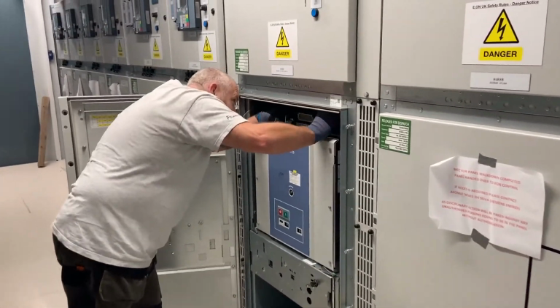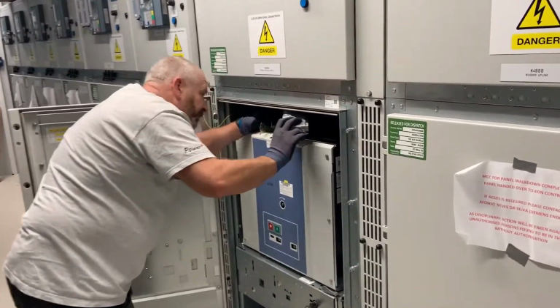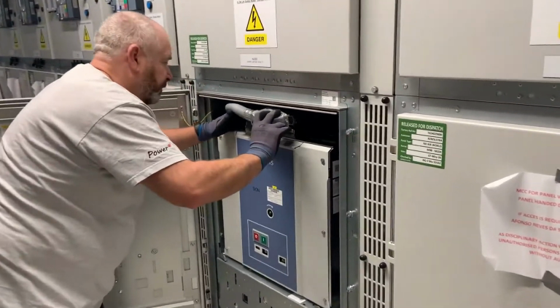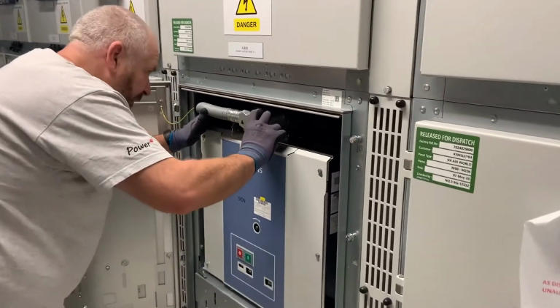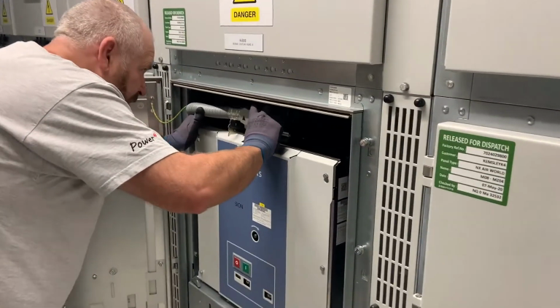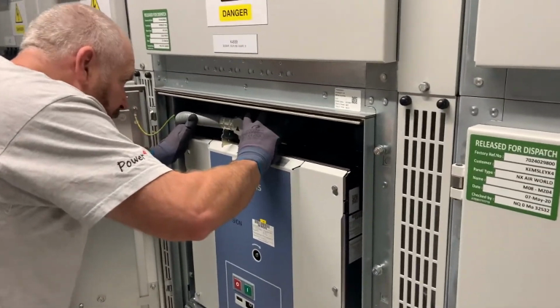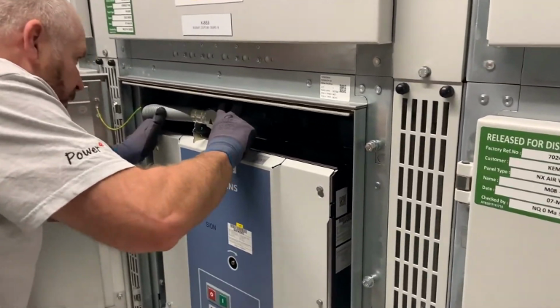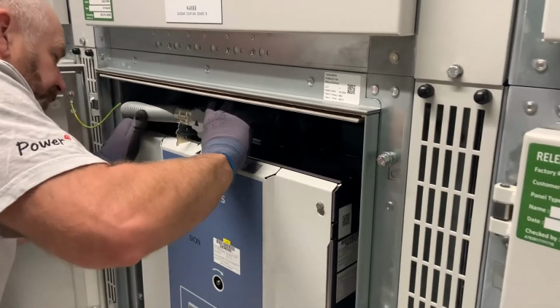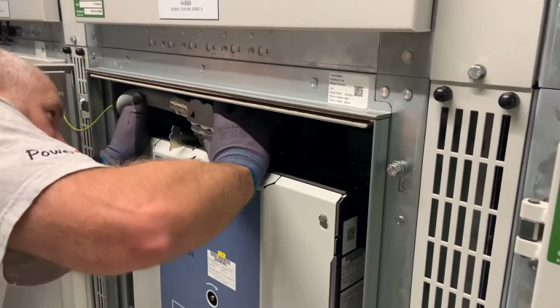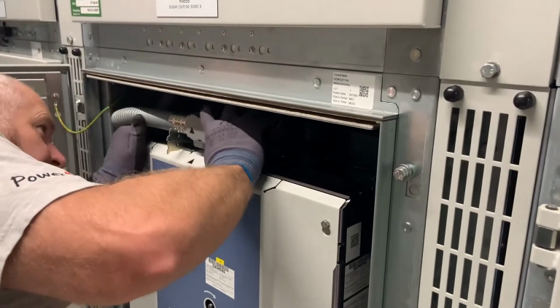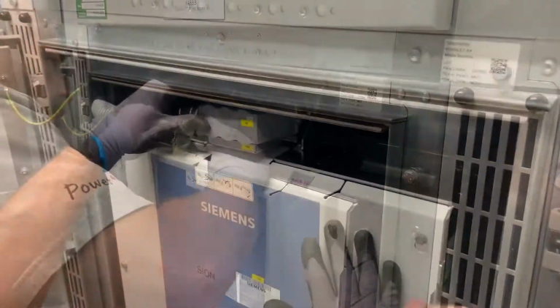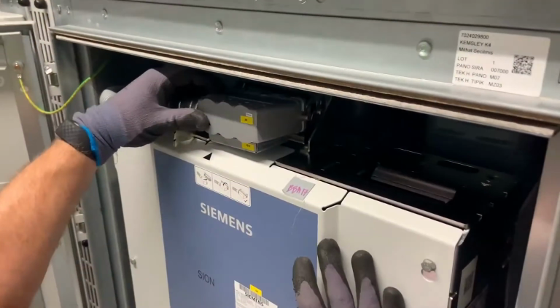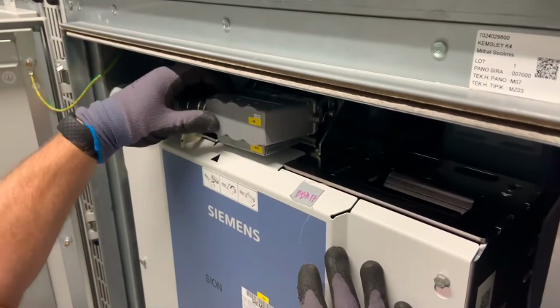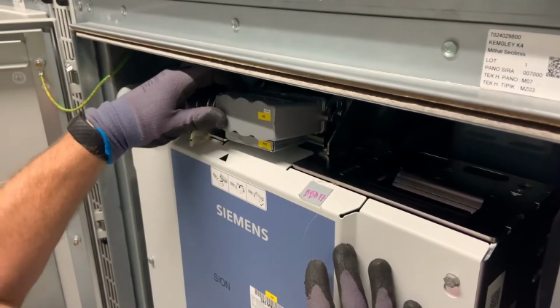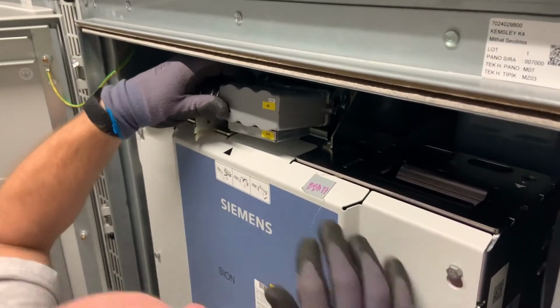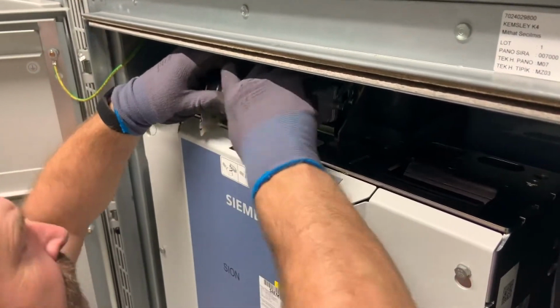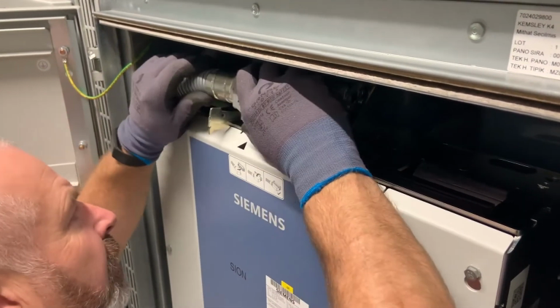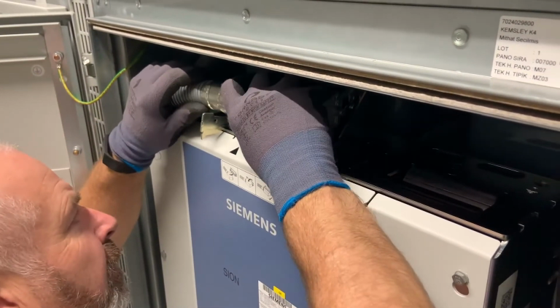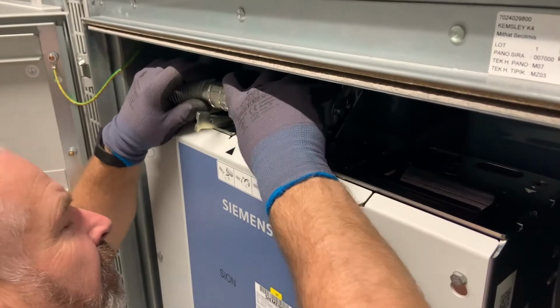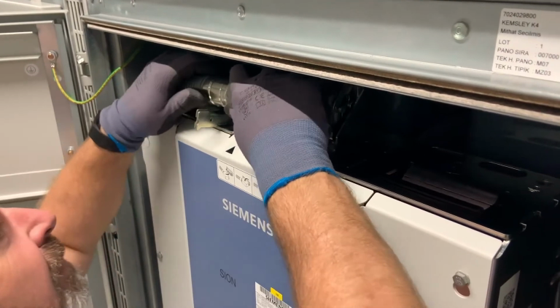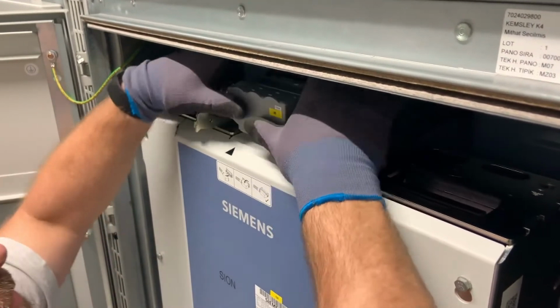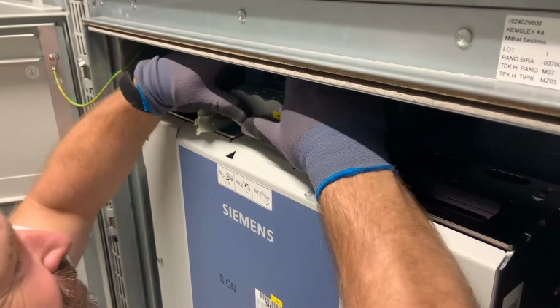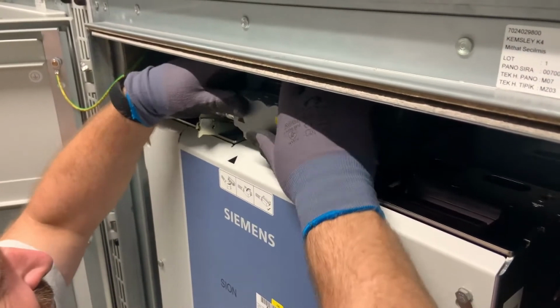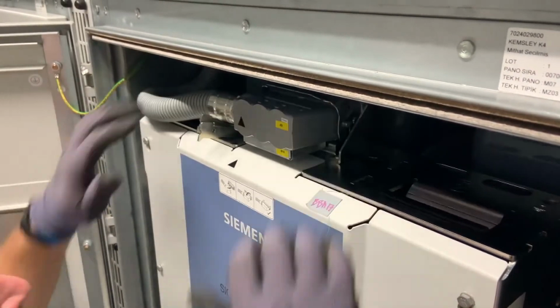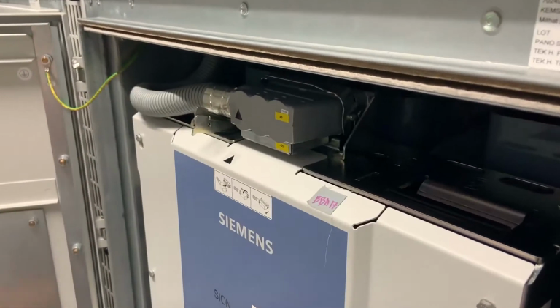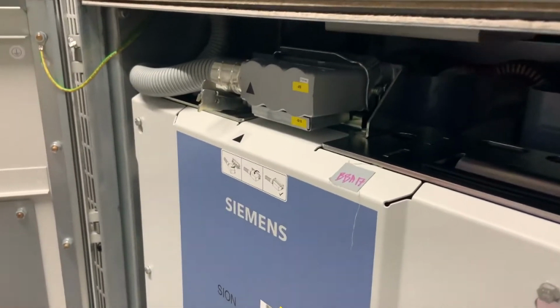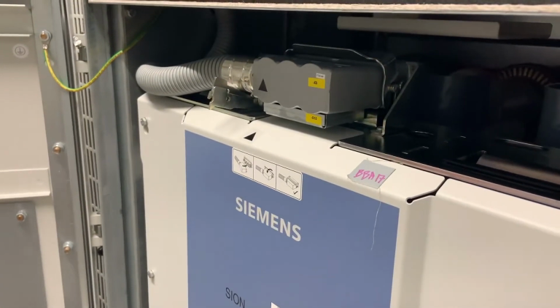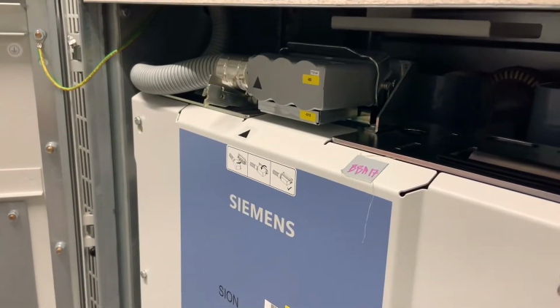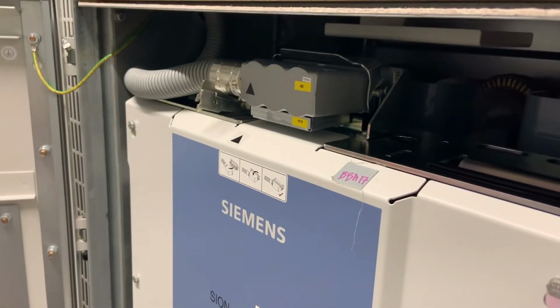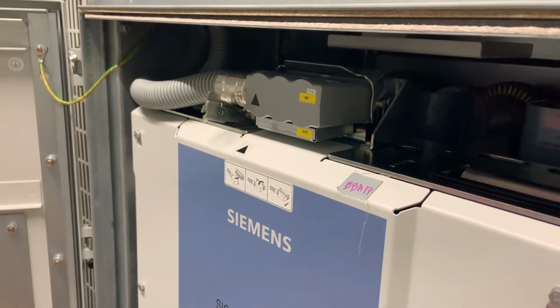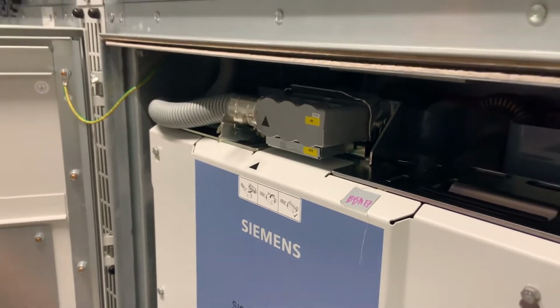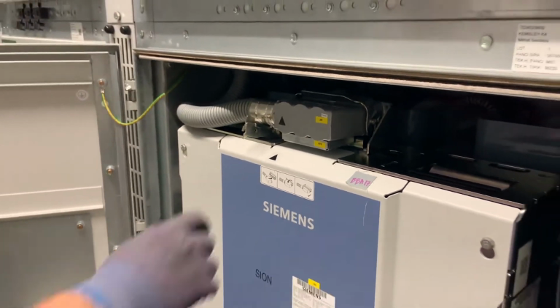Next is to reconnect the umbilical cable and plug and socket arrangement. This has a mechanical interlock on the left hand side that prevents you from closing the door unless the umbilical connection is made.